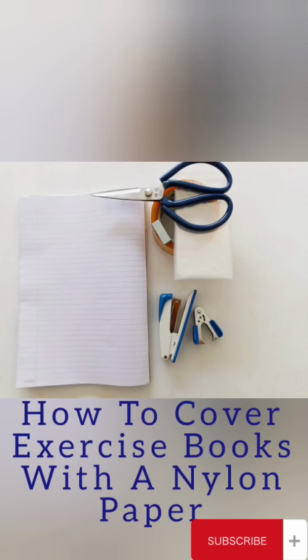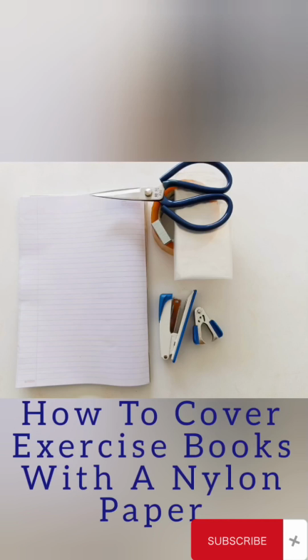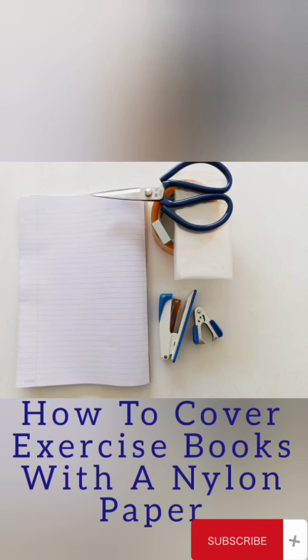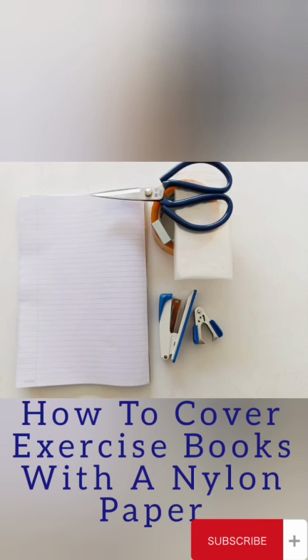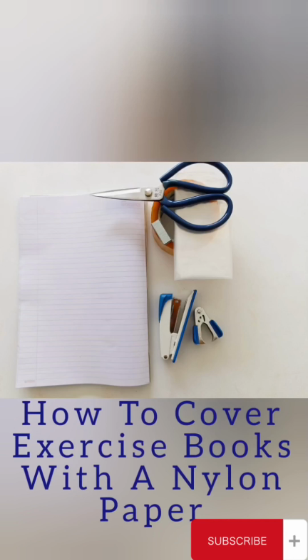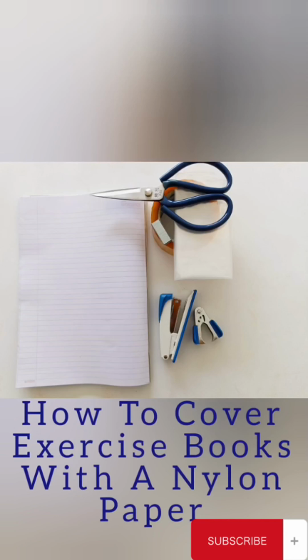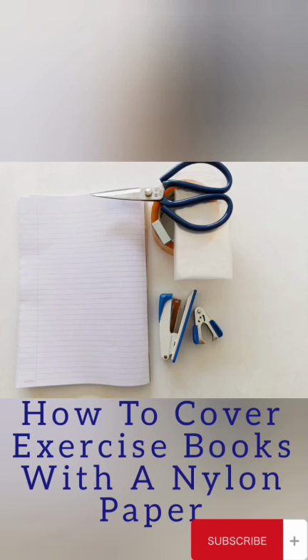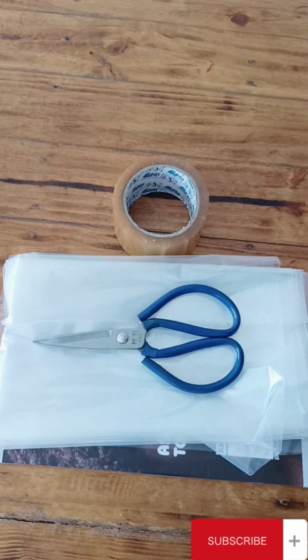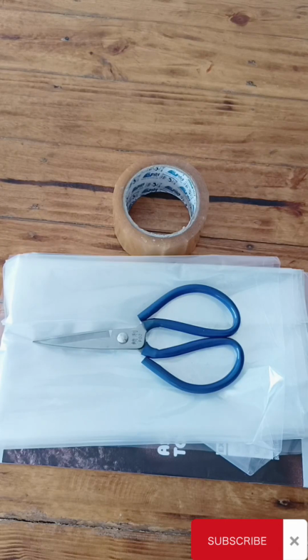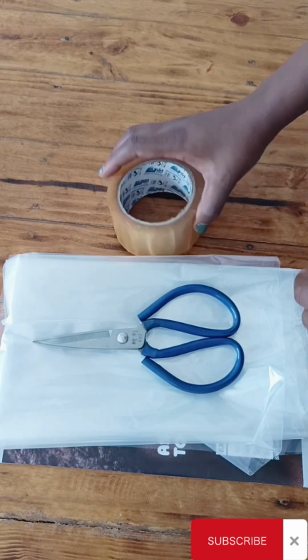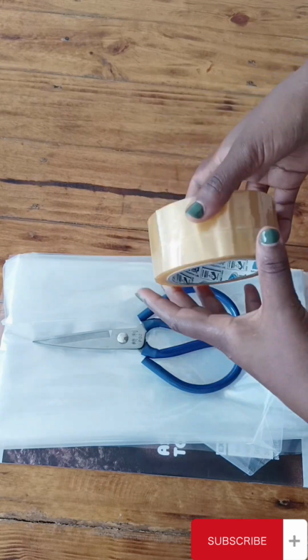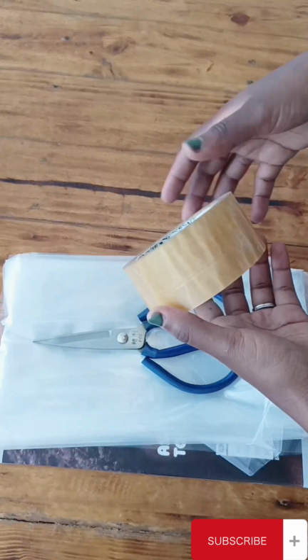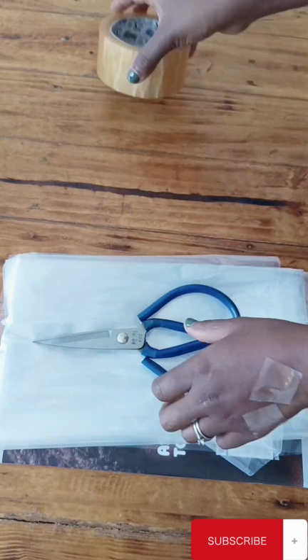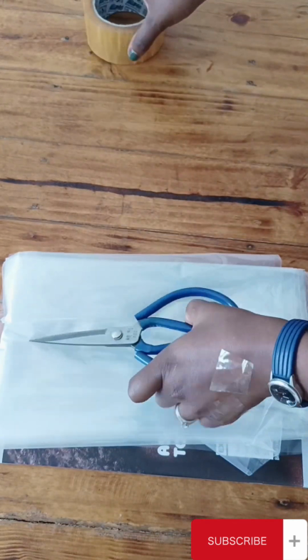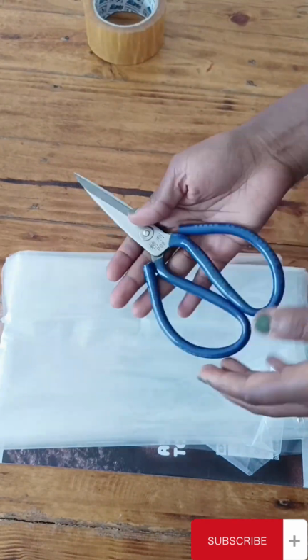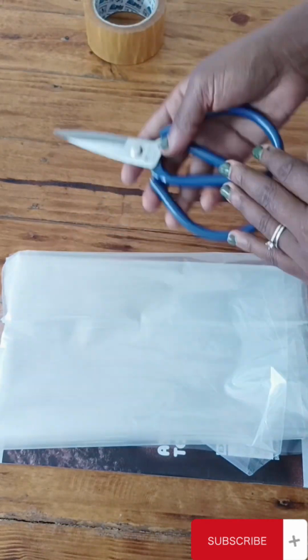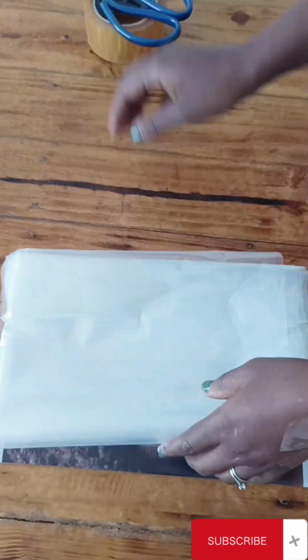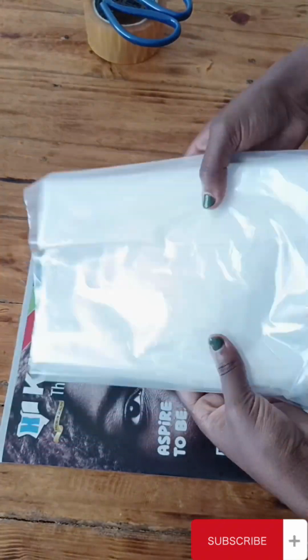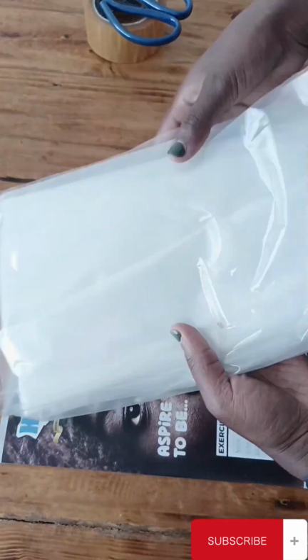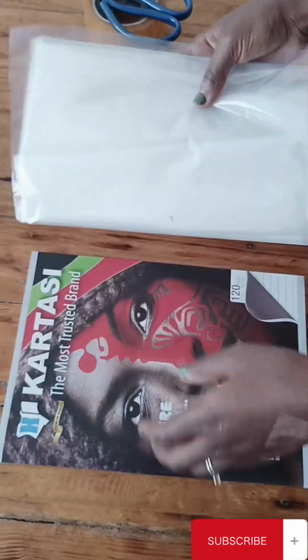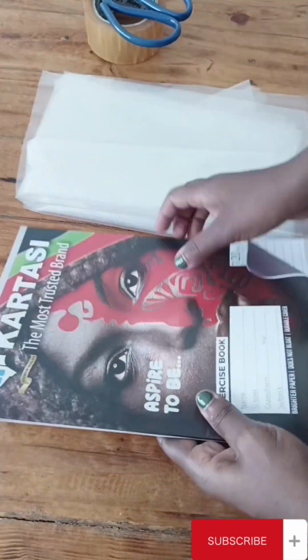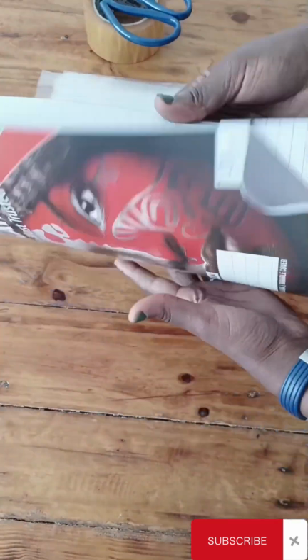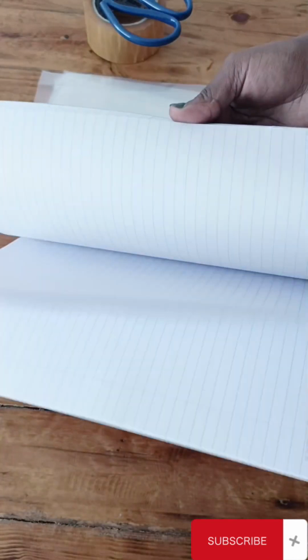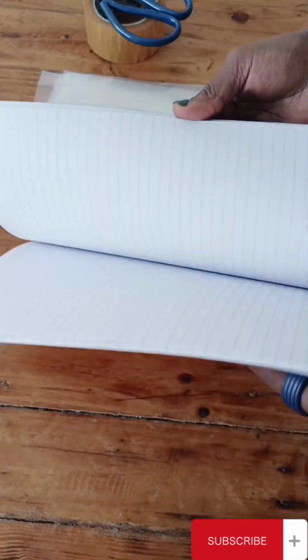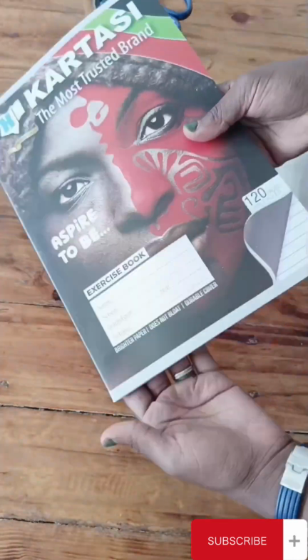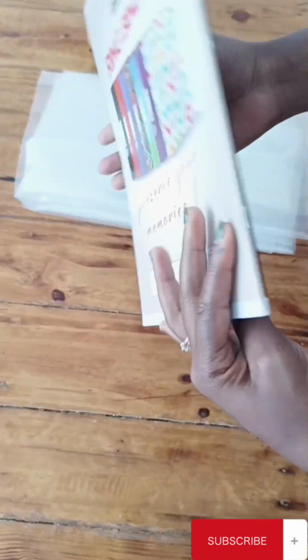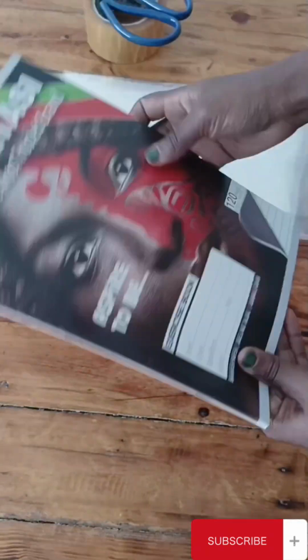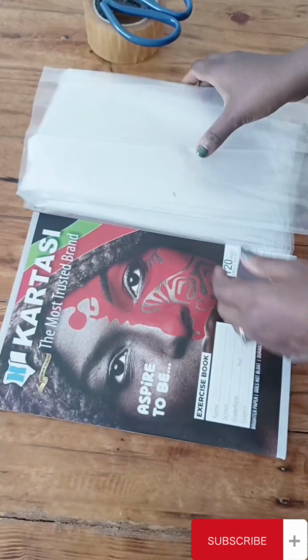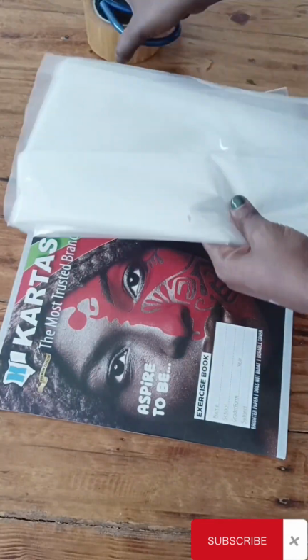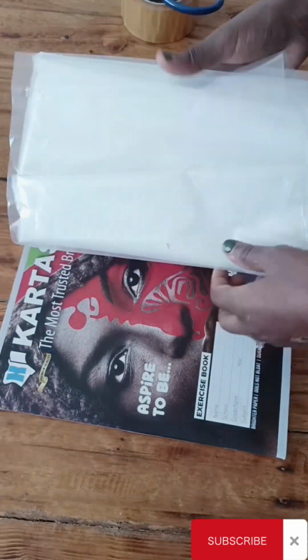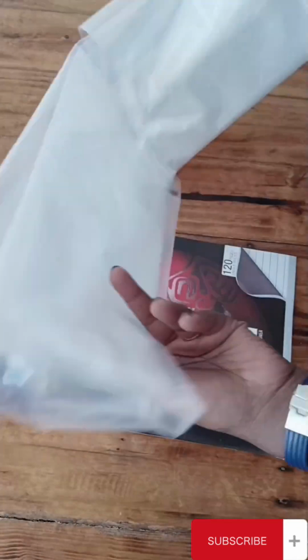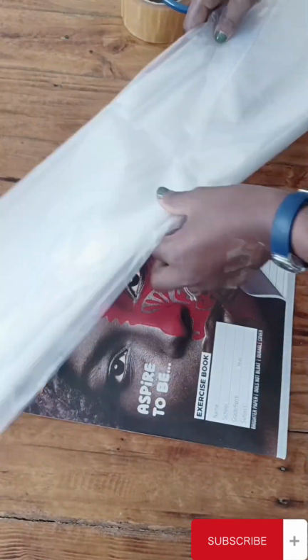Welcome back to my YouTube channel 'How To', where we learn how to do things on our own. Today we are learning how to cover our exercise books.